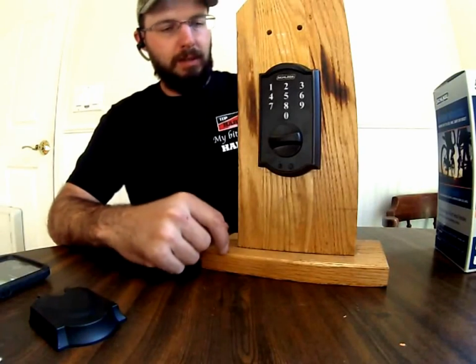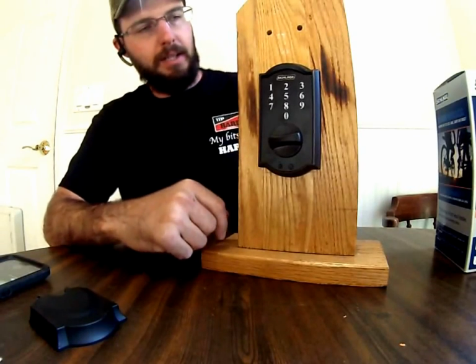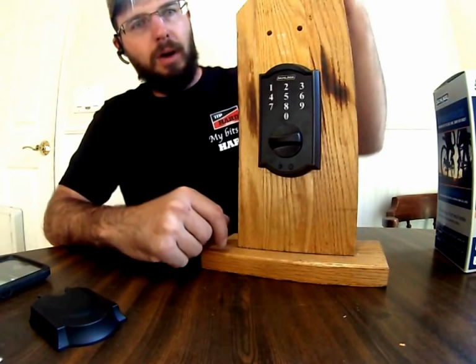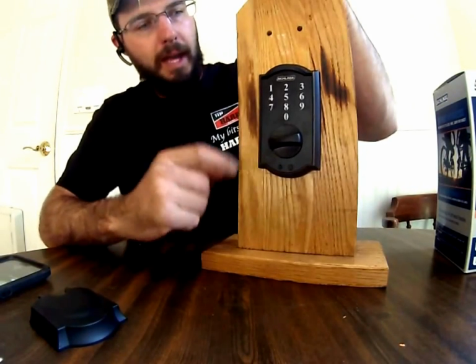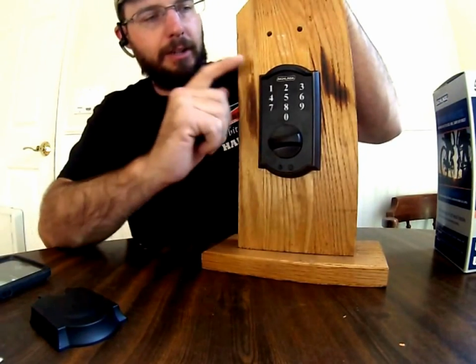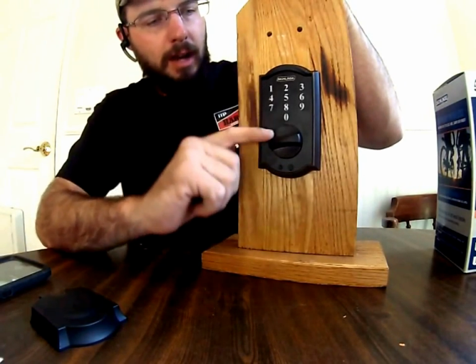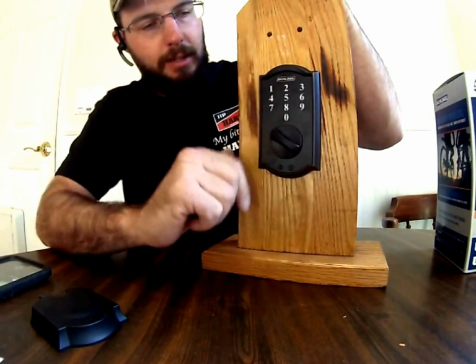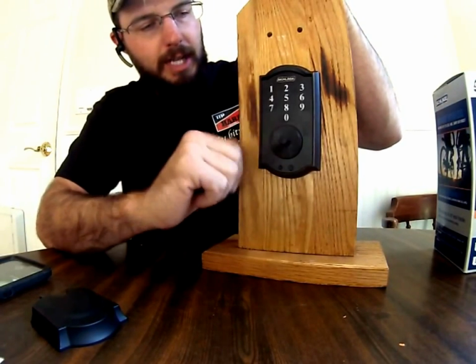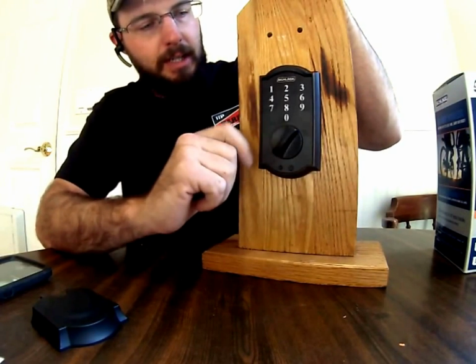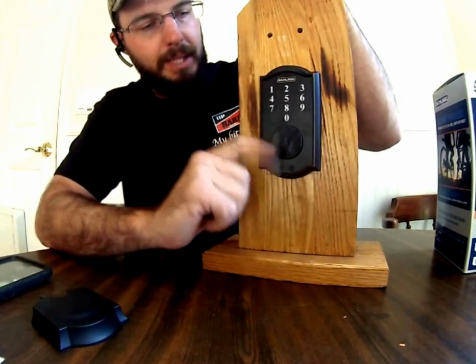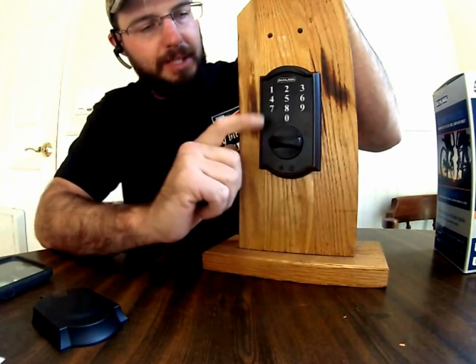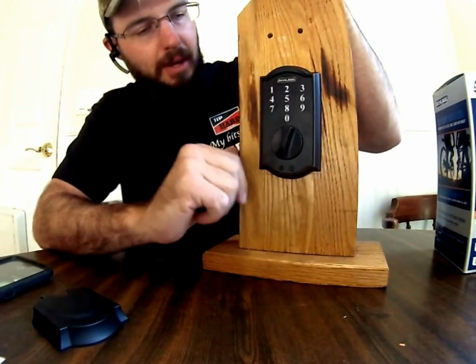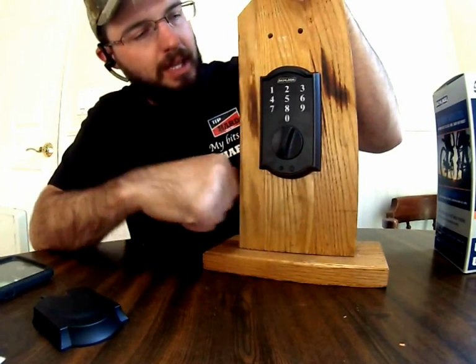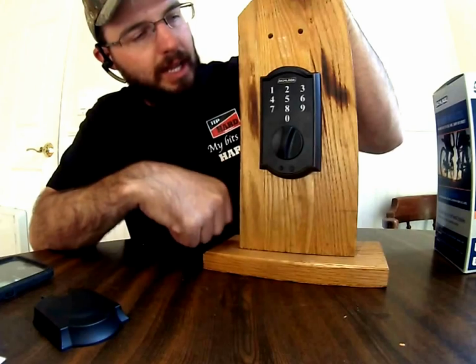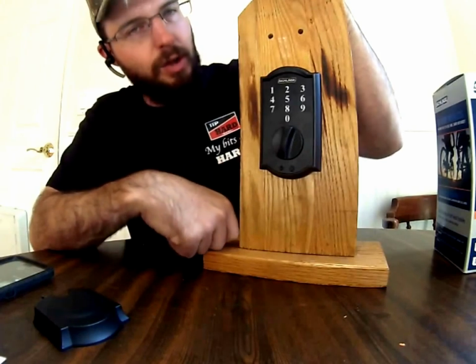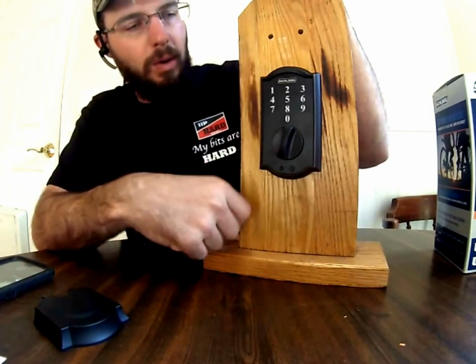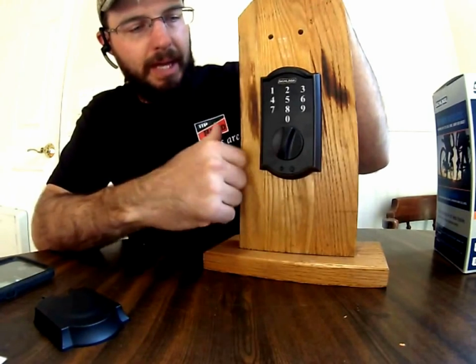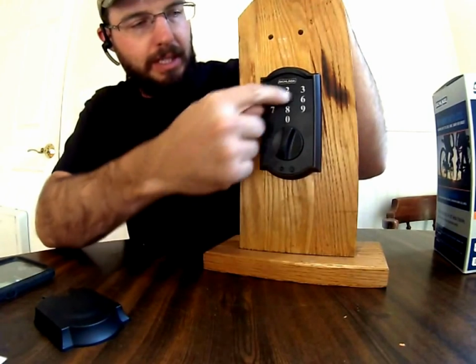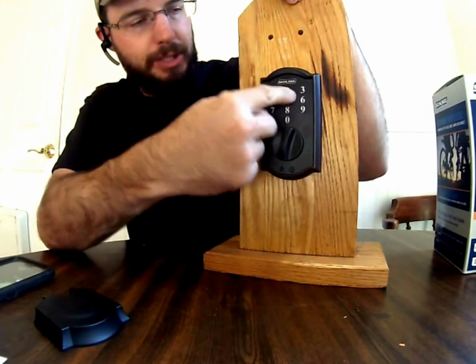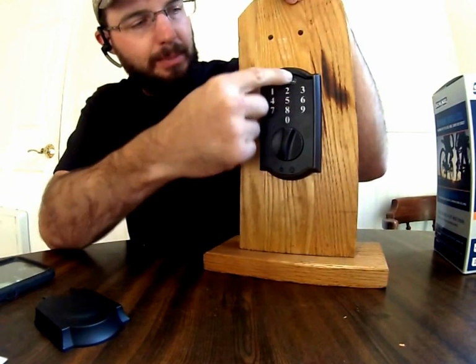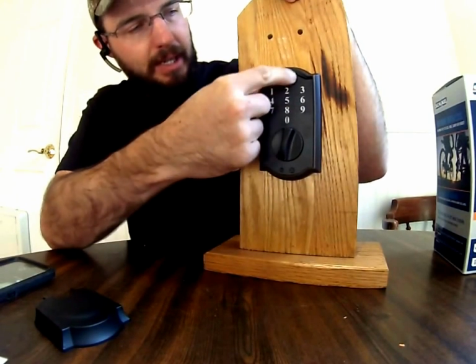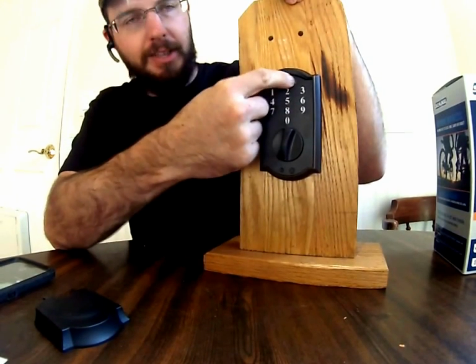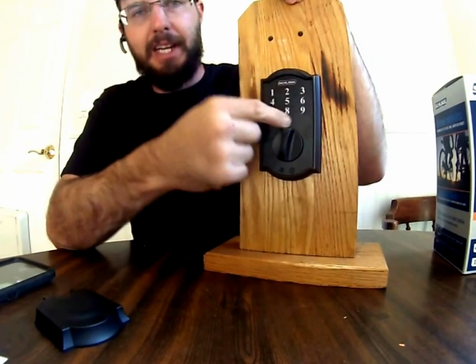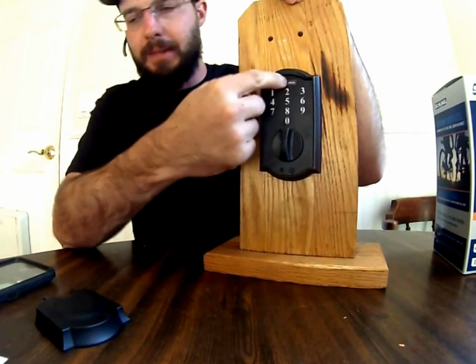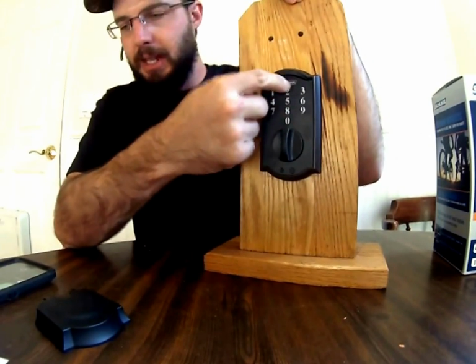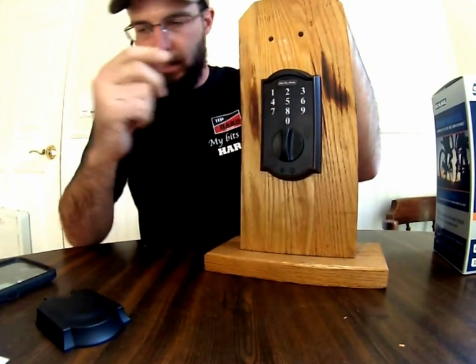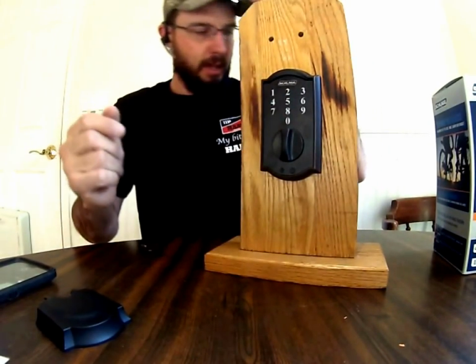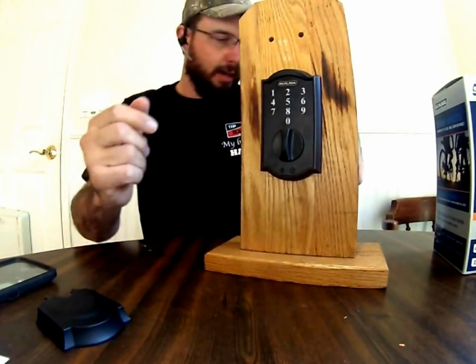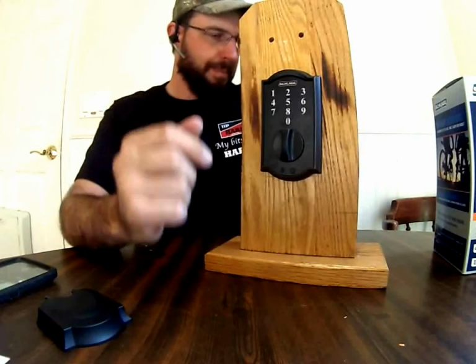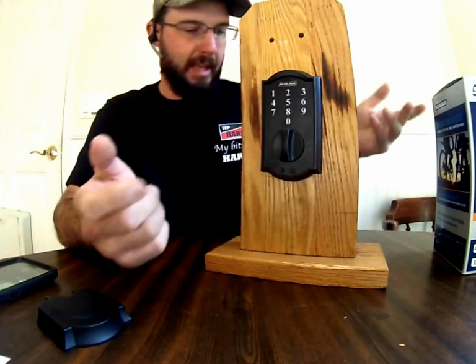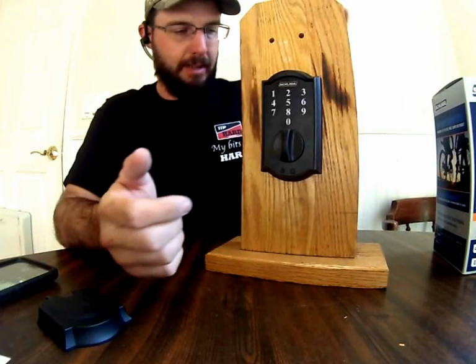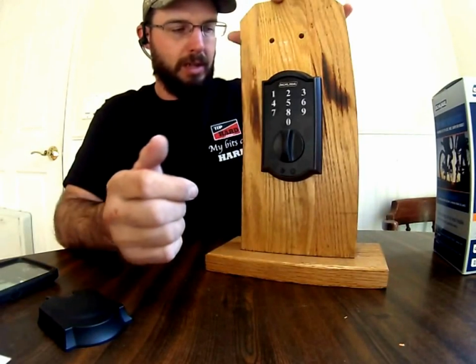Let's say you come home and your lock, your Schlage BE-375, has no power — the battery's dead. You're pushing the keypad, nothing's lighting up, nothing's coming on, and nothing's working.